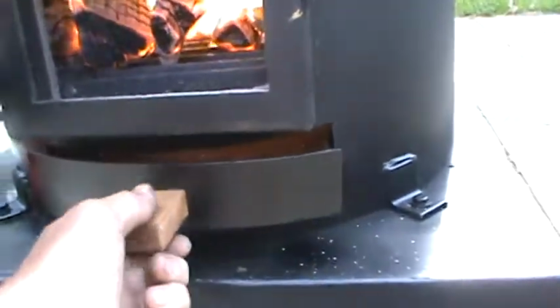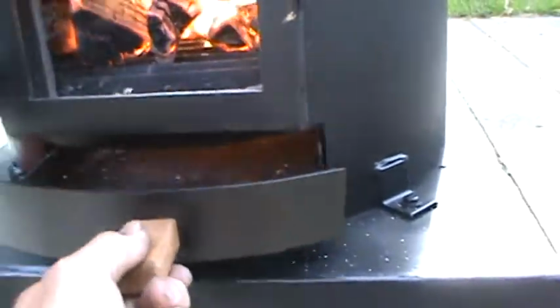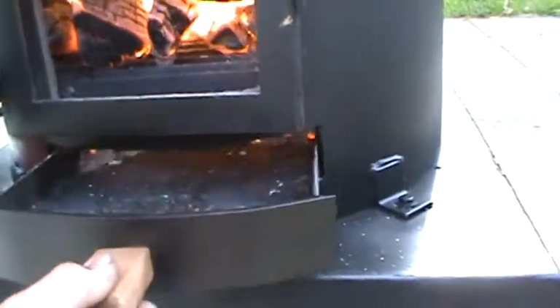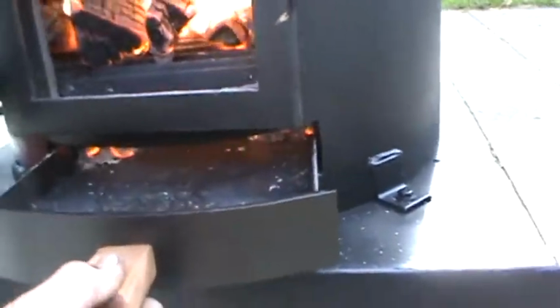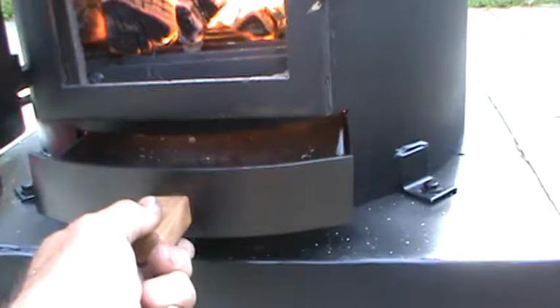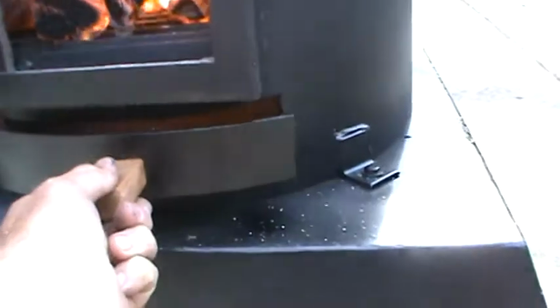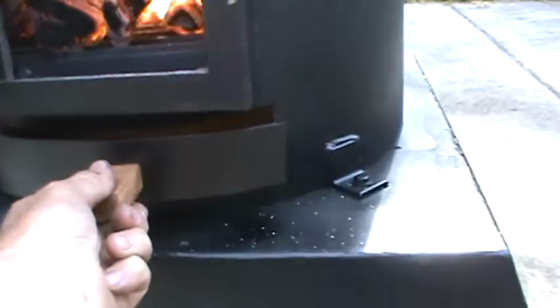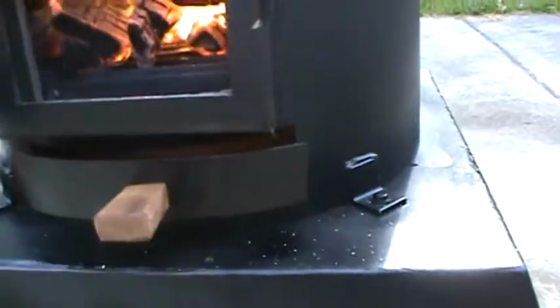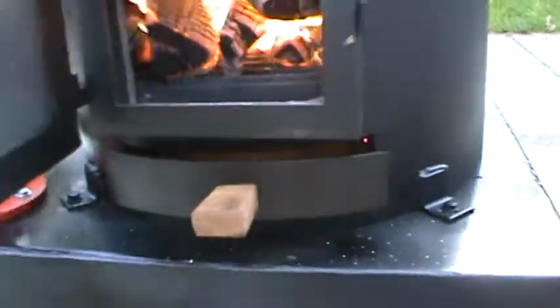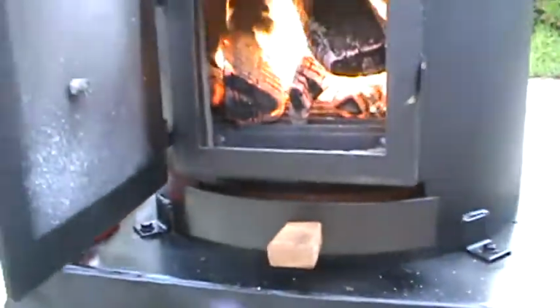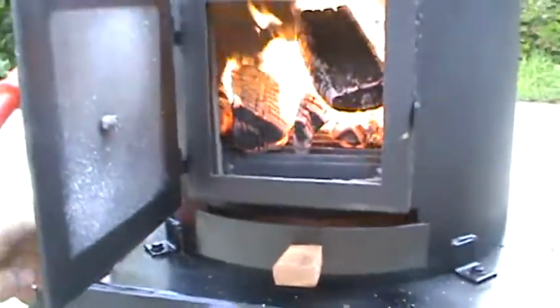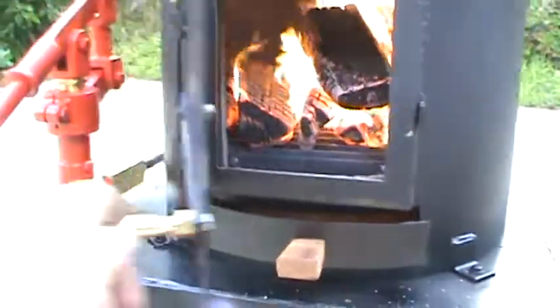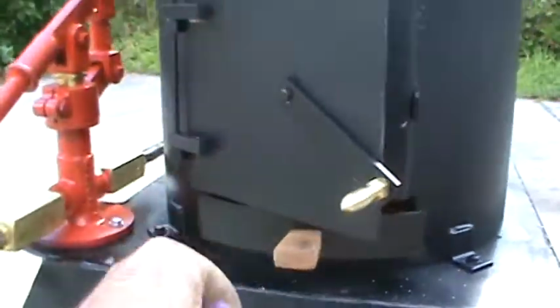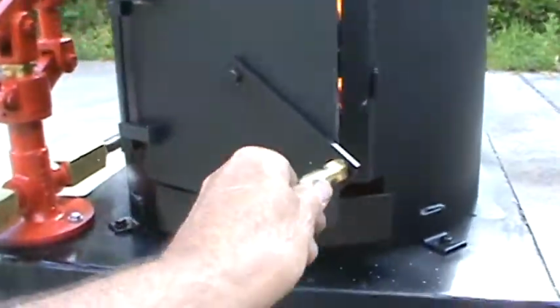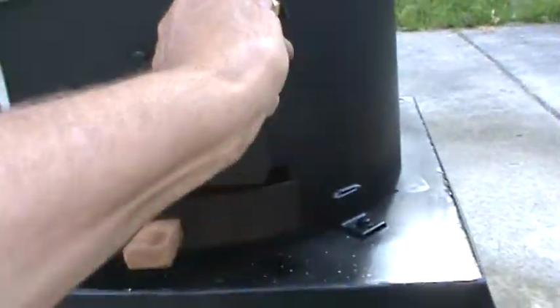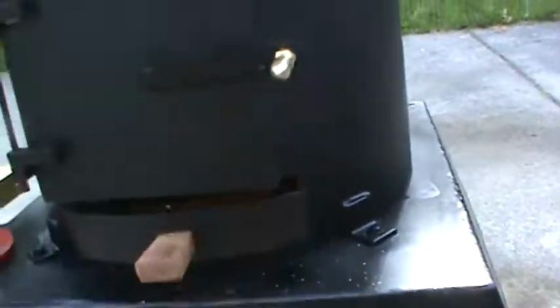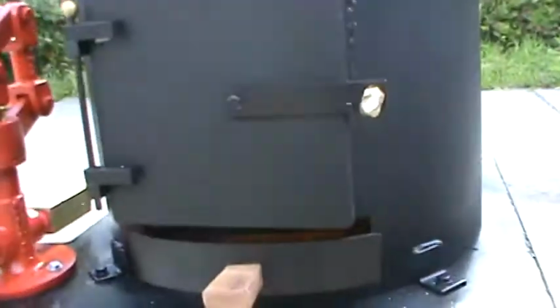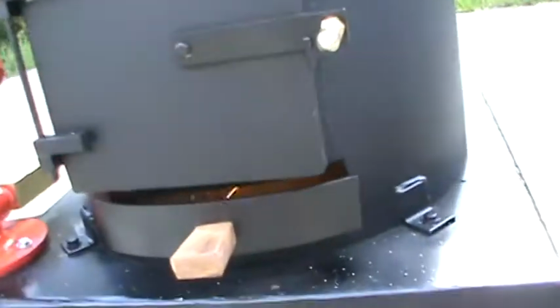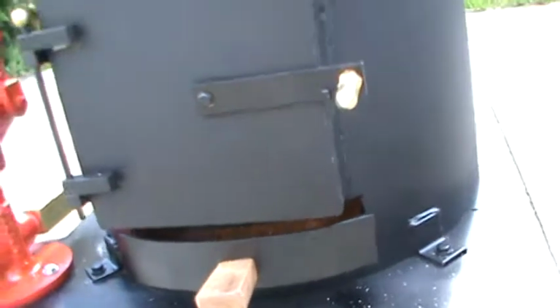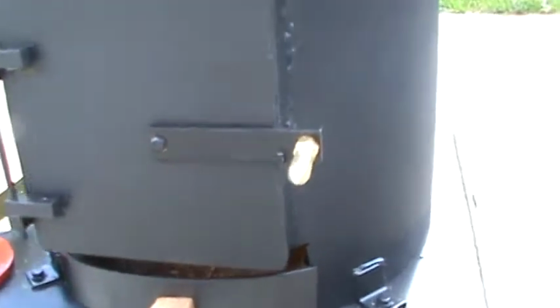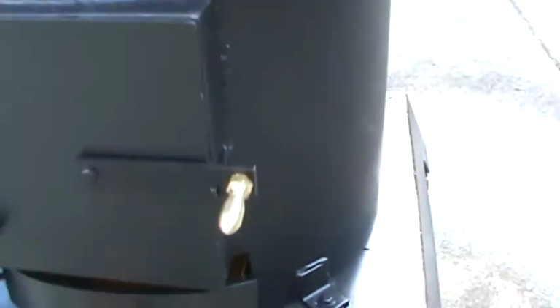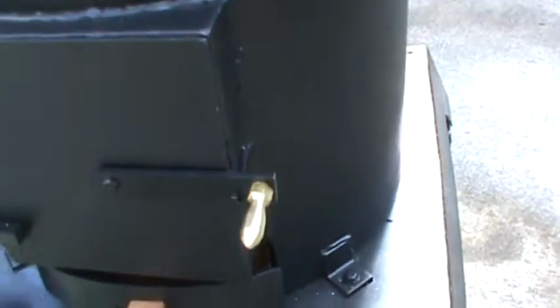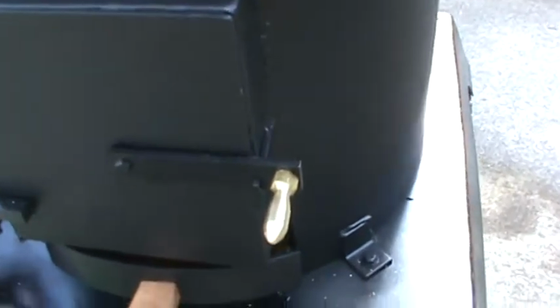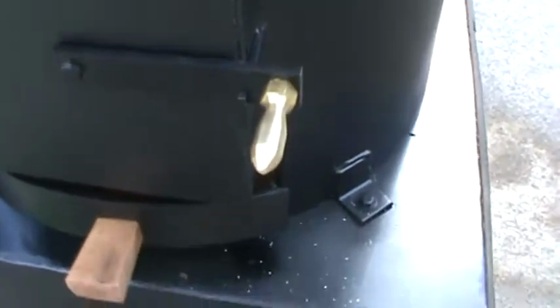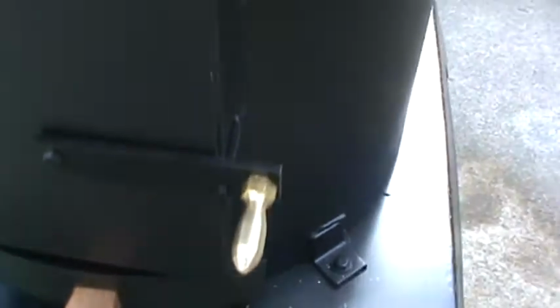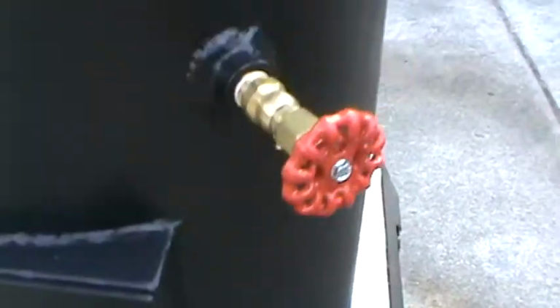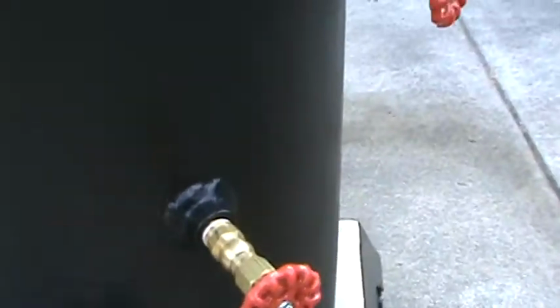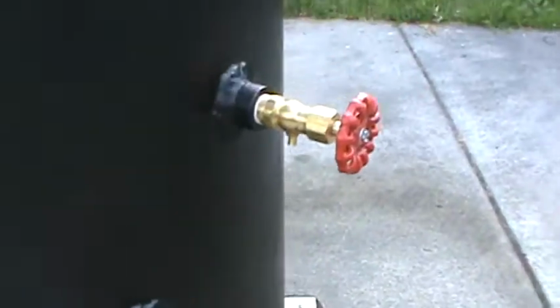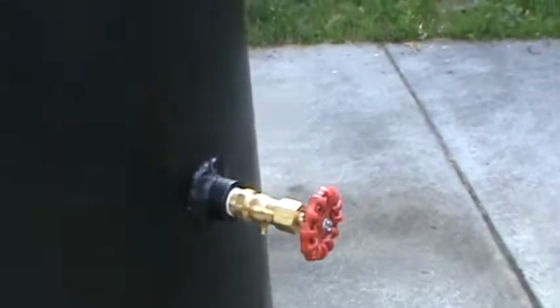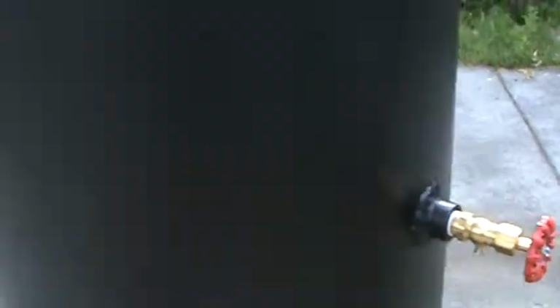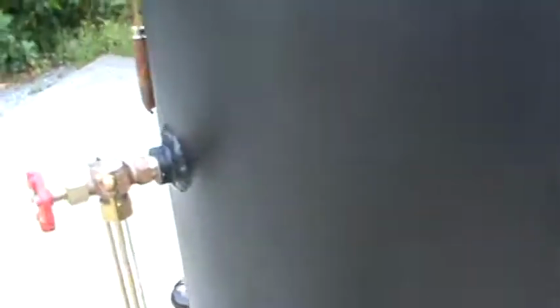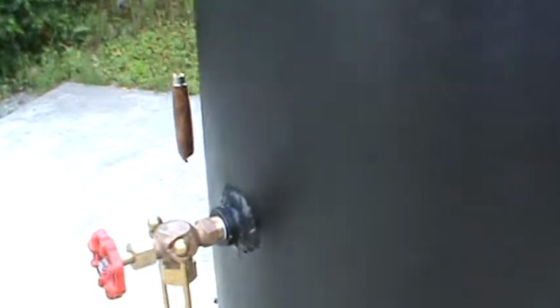But you've got to have steam pressure to do that. Draft door and ash pan. Hand-turned parts on it. Water sight glass.